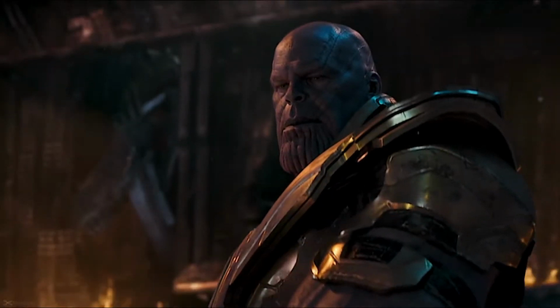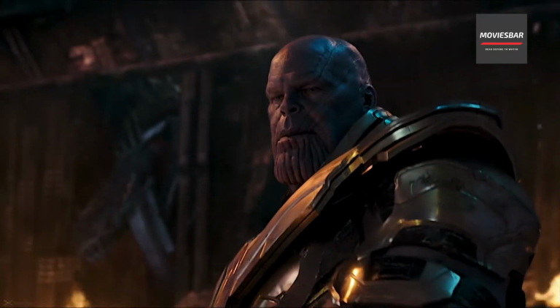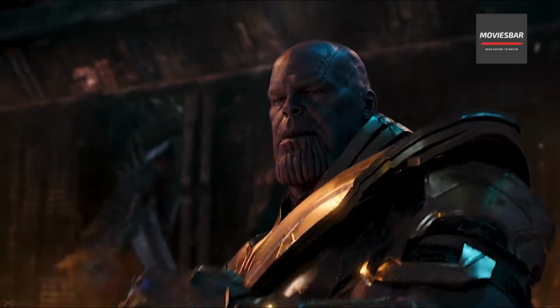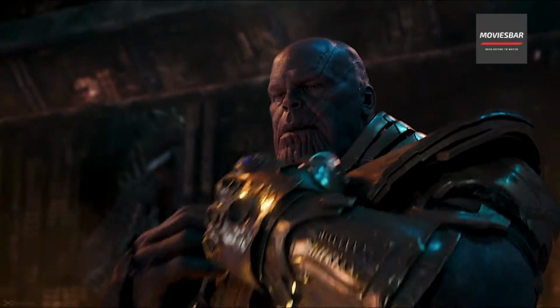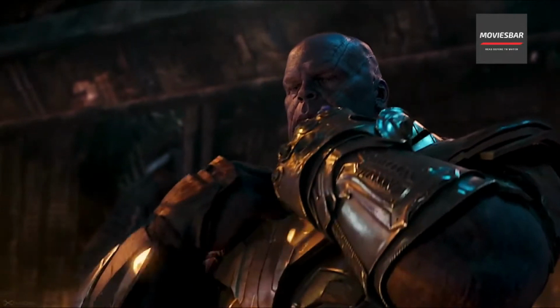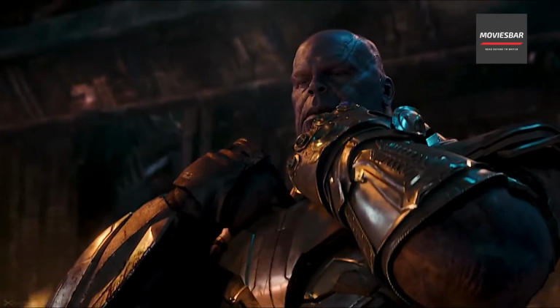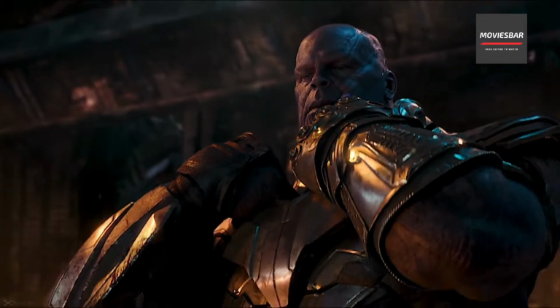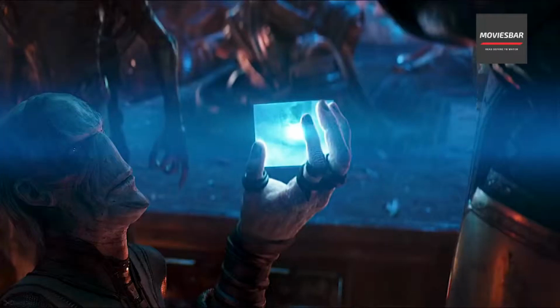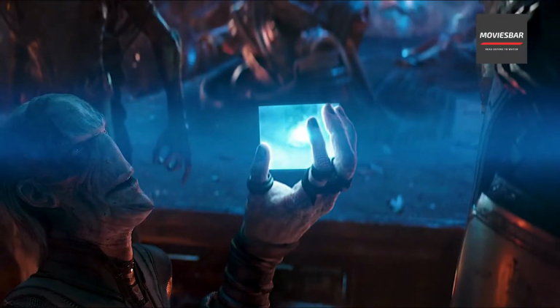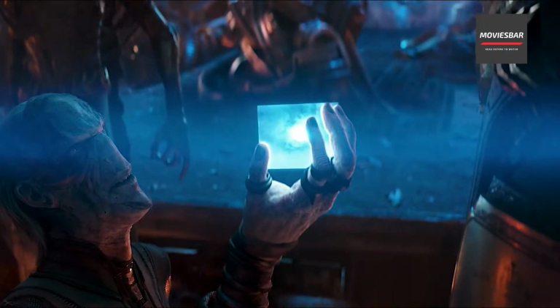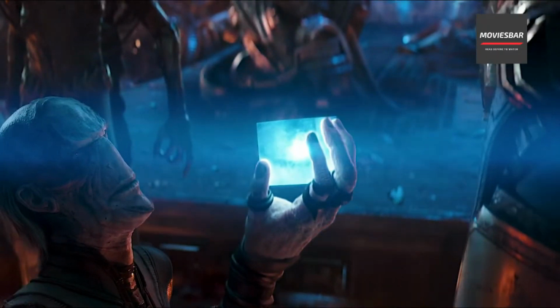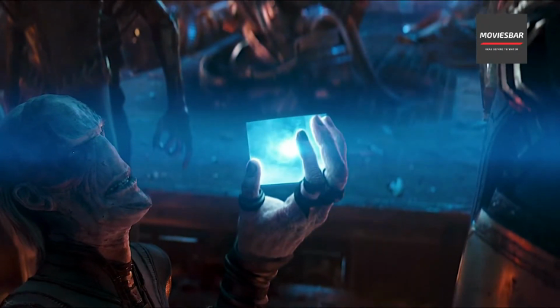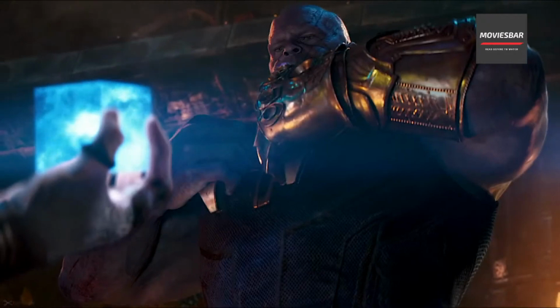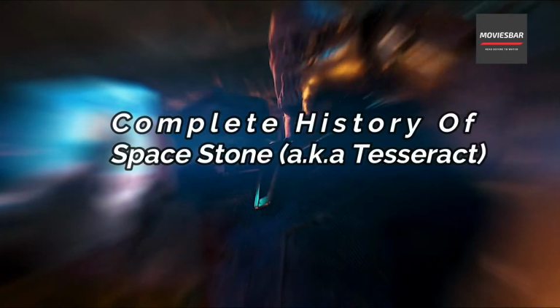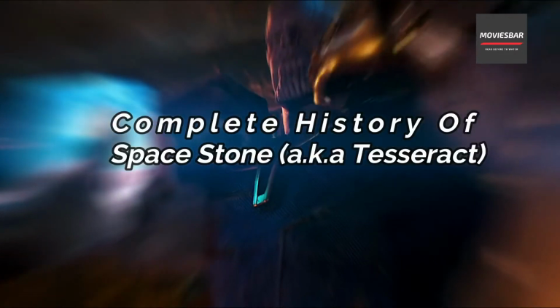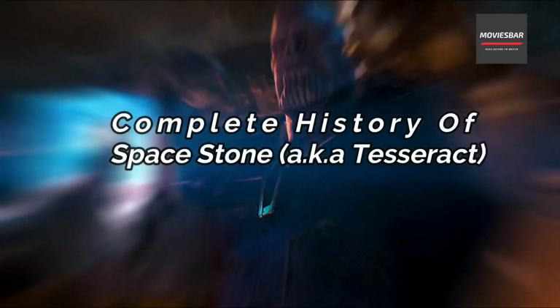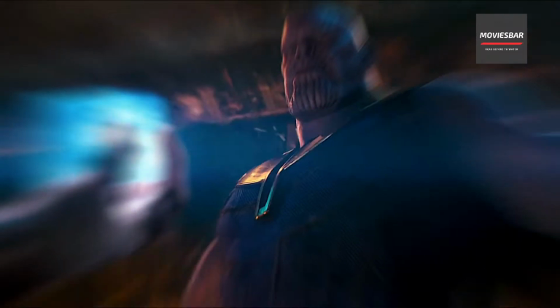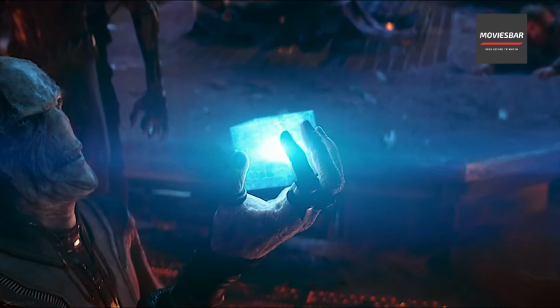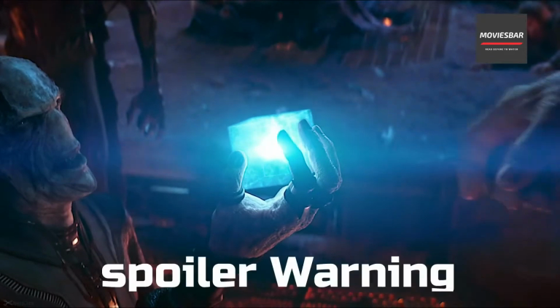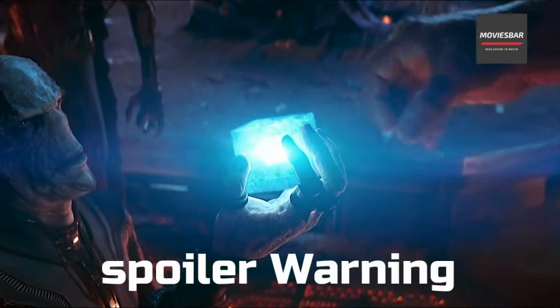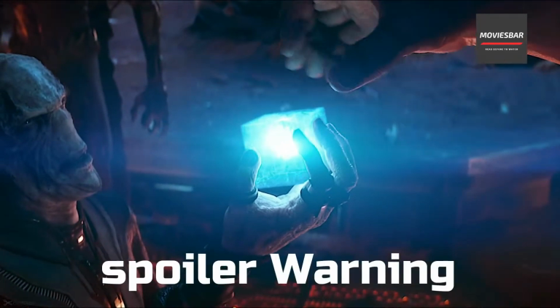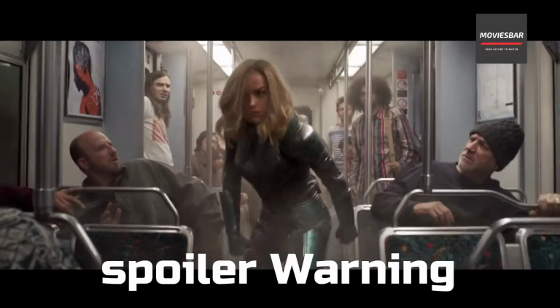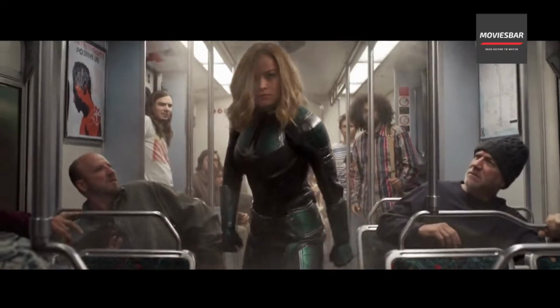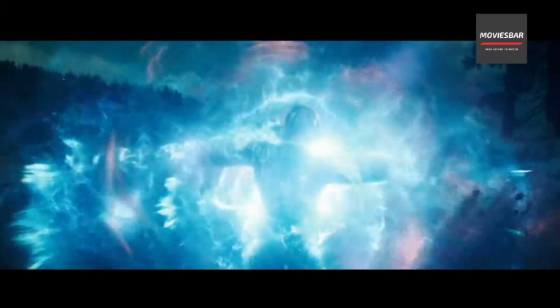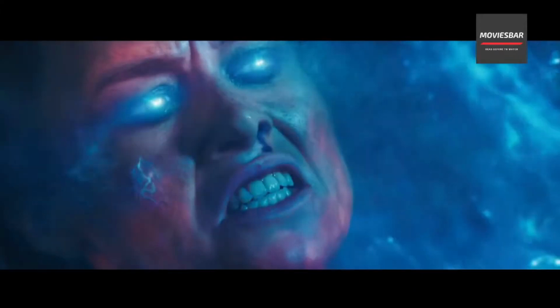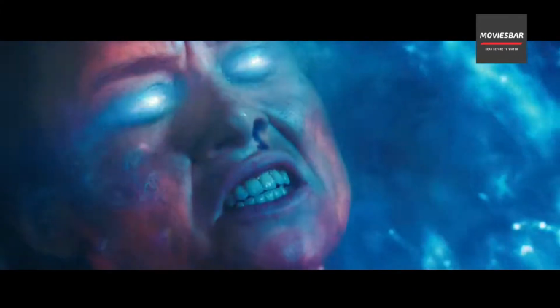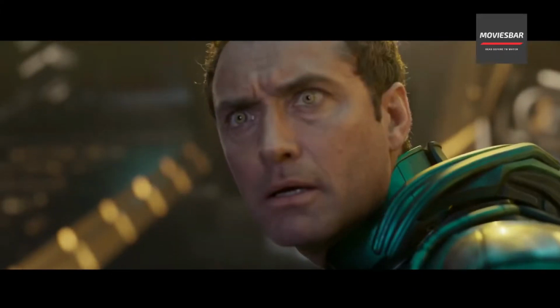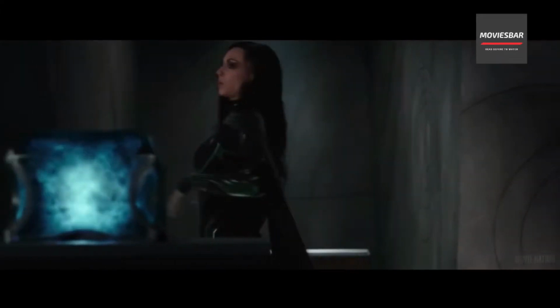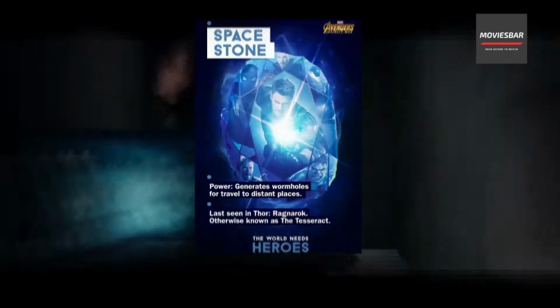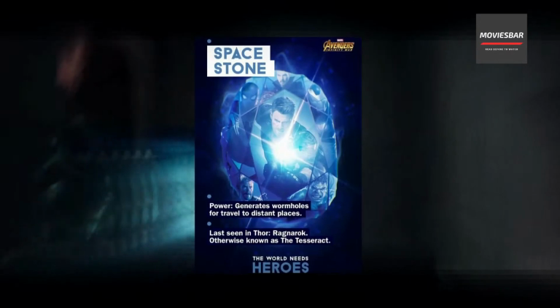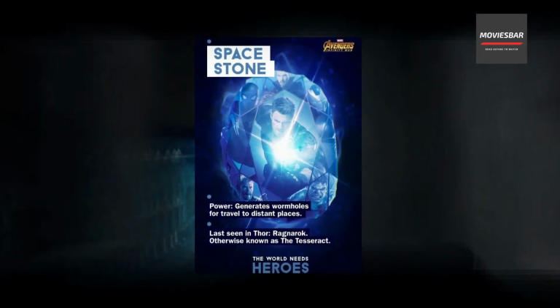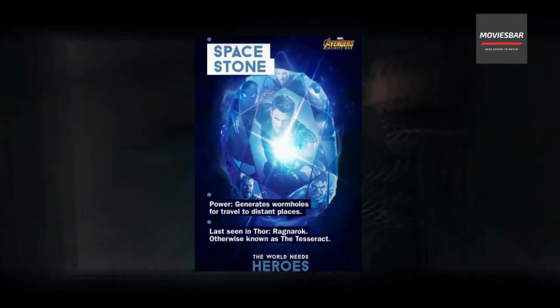Hello everyone and welcome back to another episode of Movies Bar. Here in this video I am going to tell the complete history of Tesseract. So spoiler warning. Now as we know, Tesseract is the ultimate source of energy that contains the Space Stone inside it.